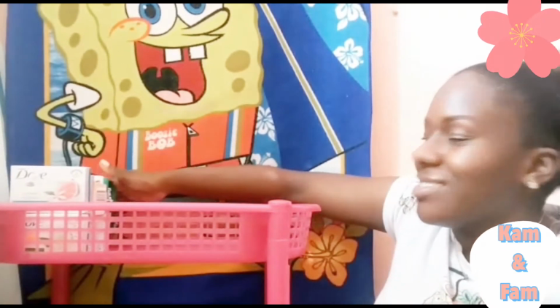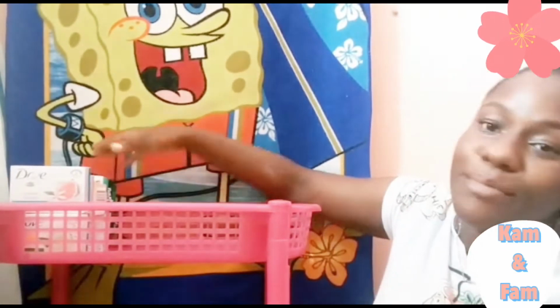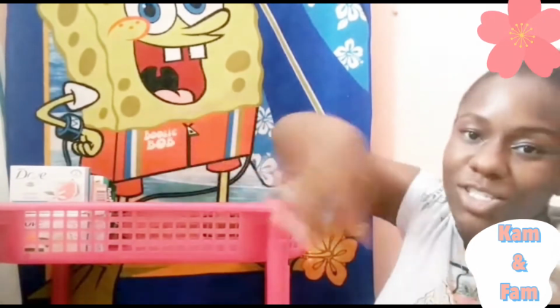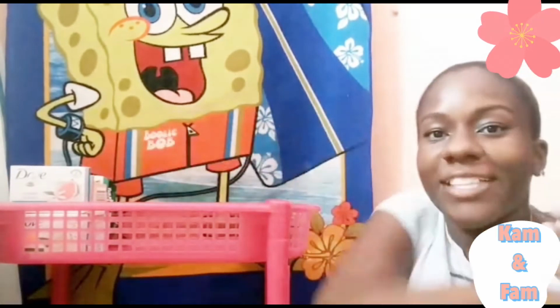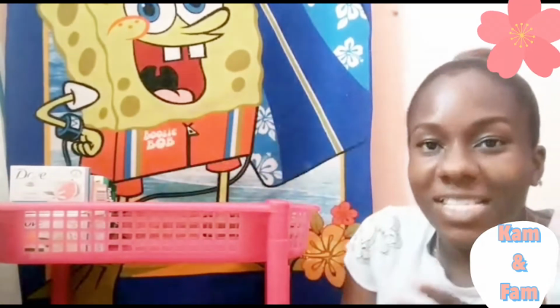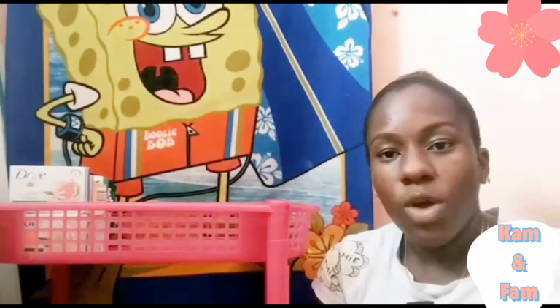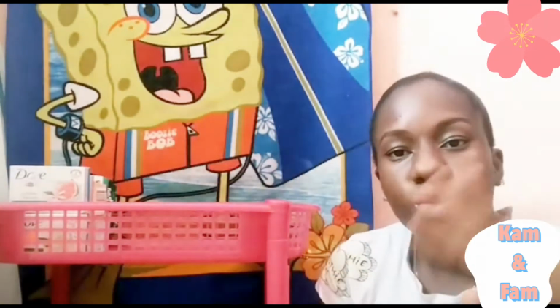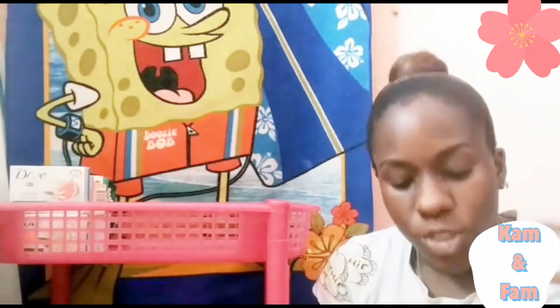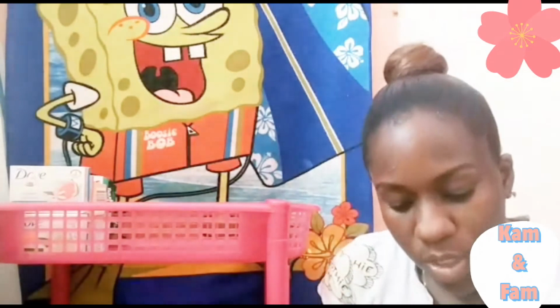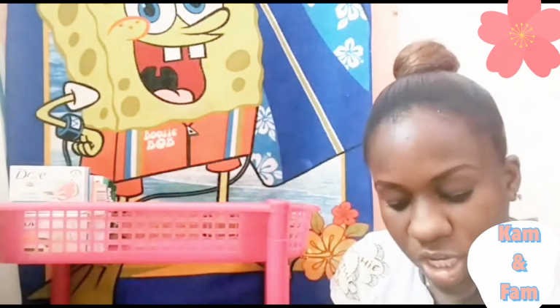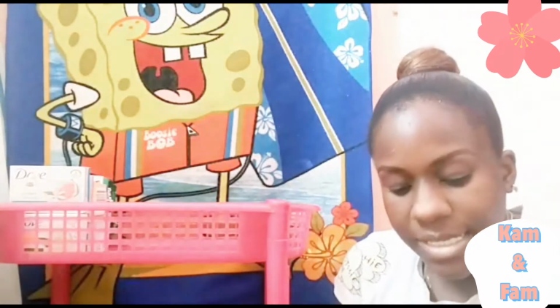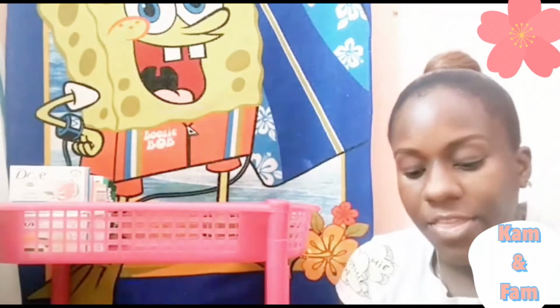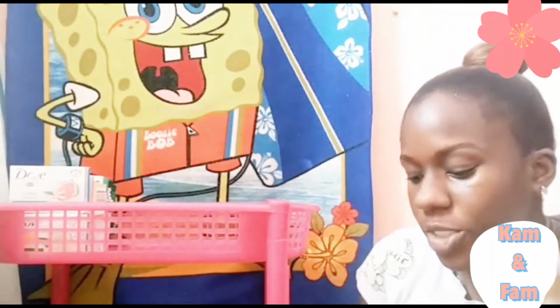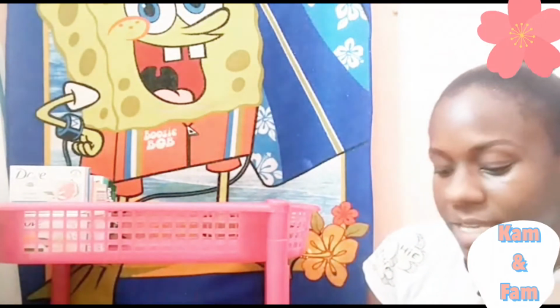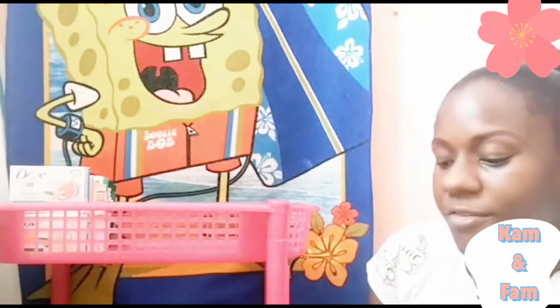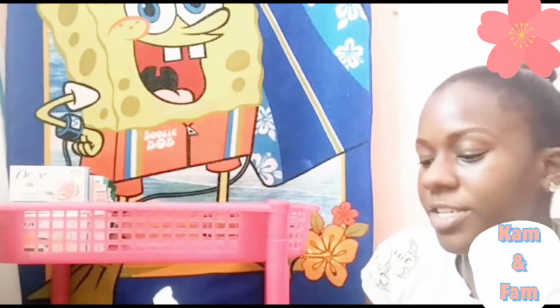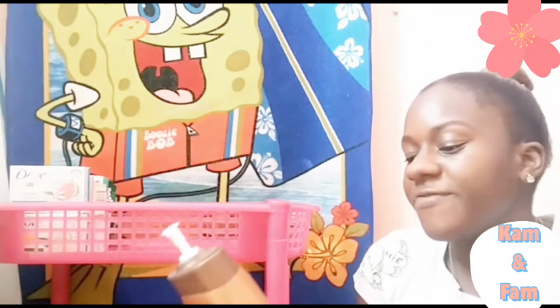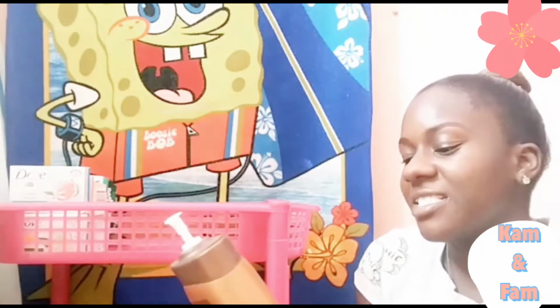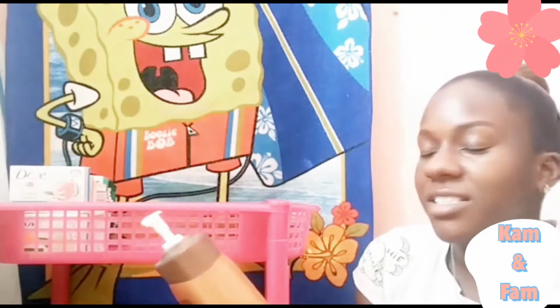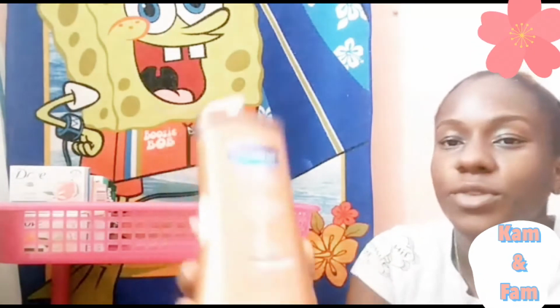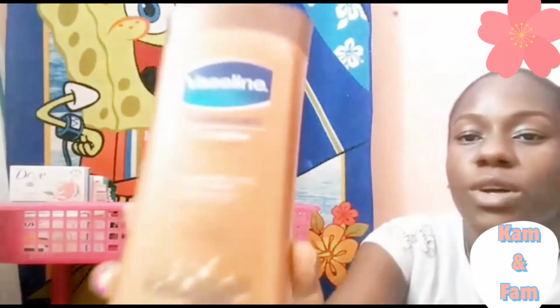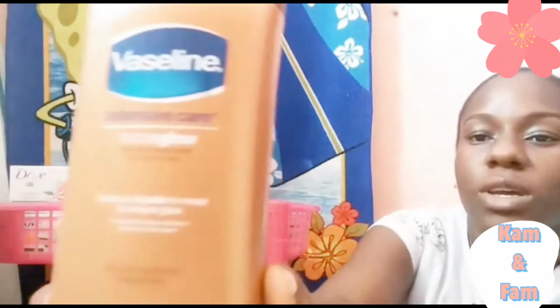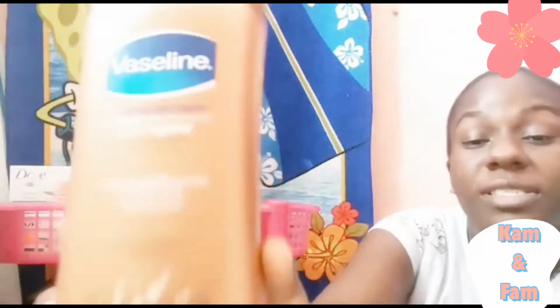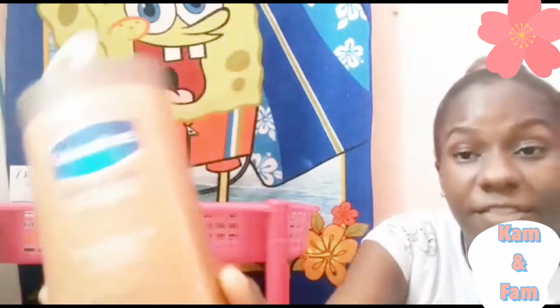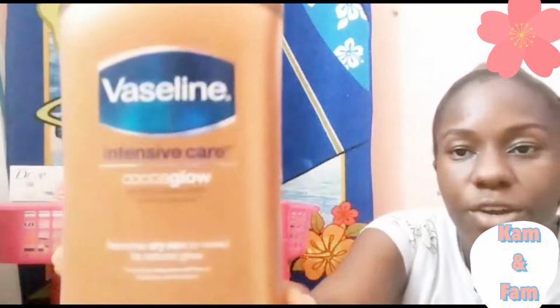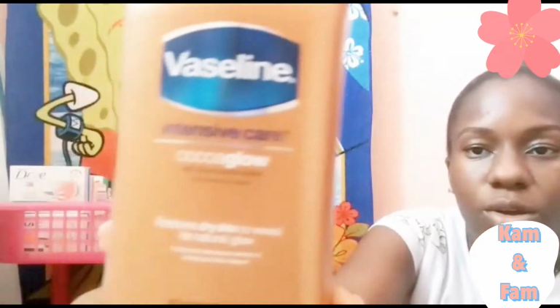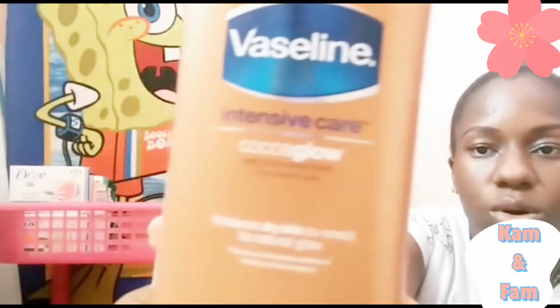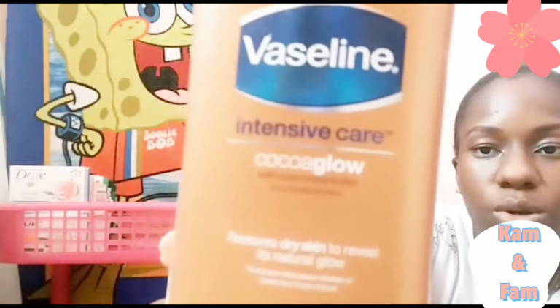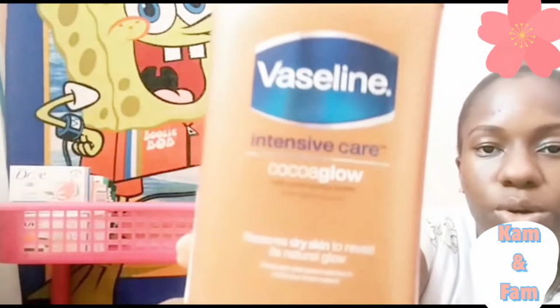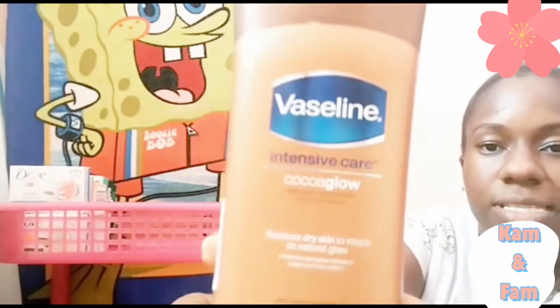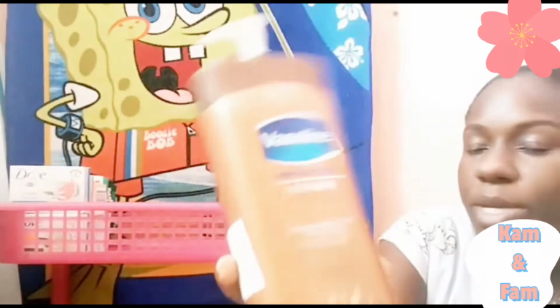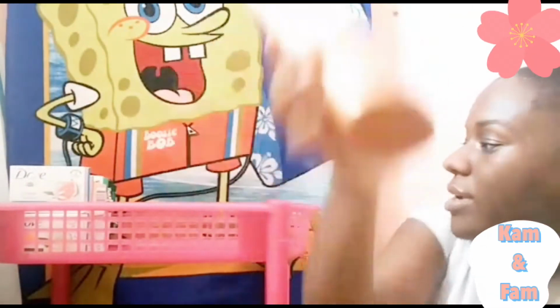Now I'm going to move on to my lotions. The first one I have is the Vaseline Intensive Care Cocoa Glow — this is the big one.